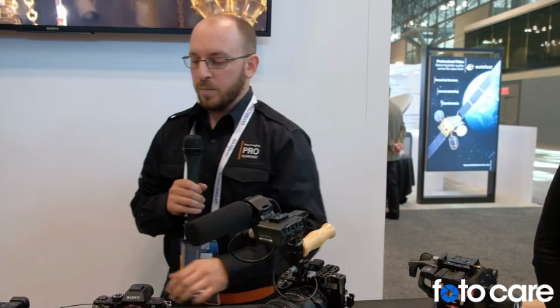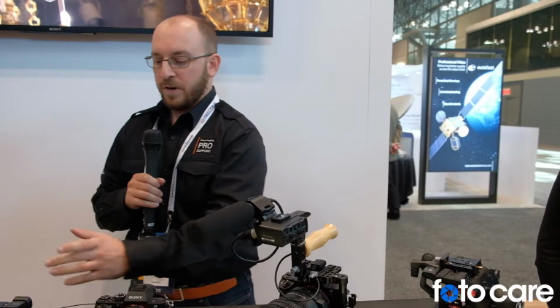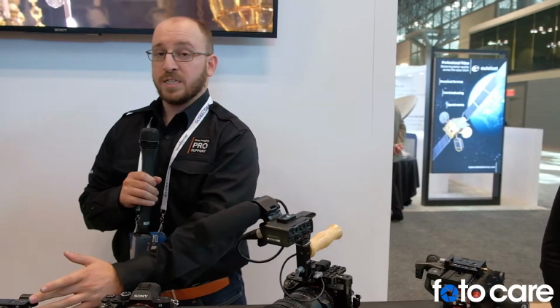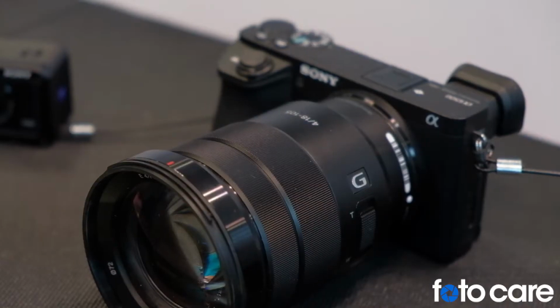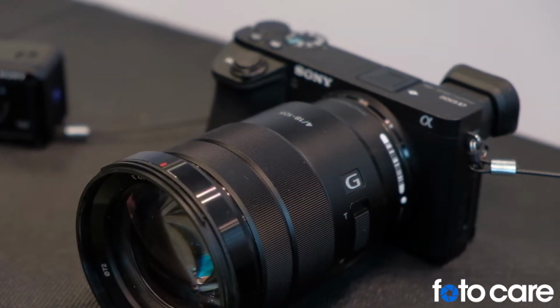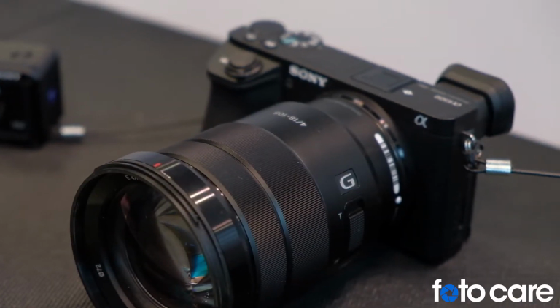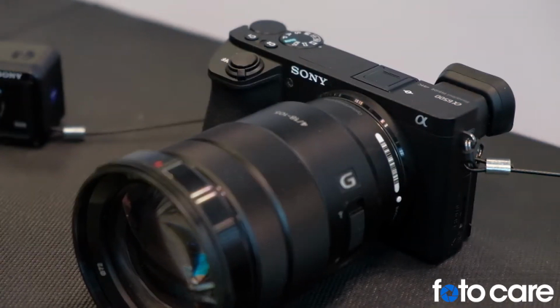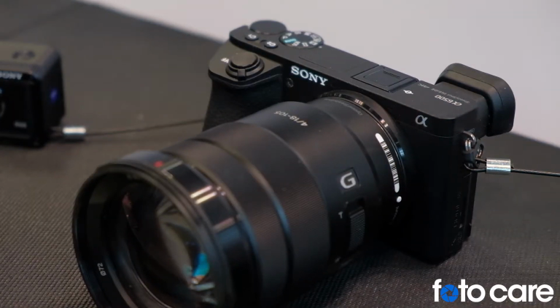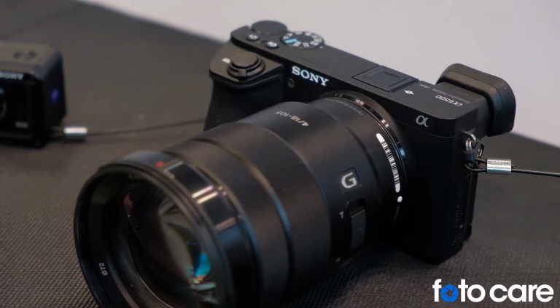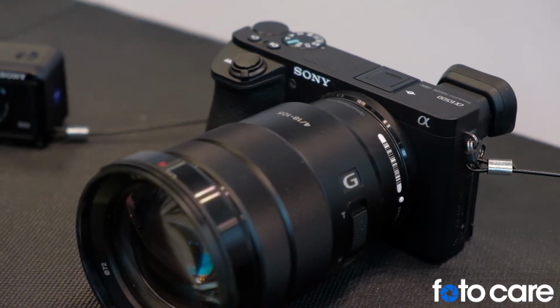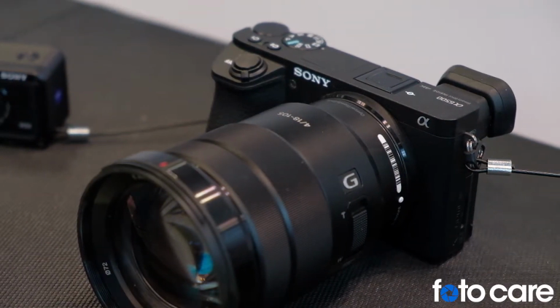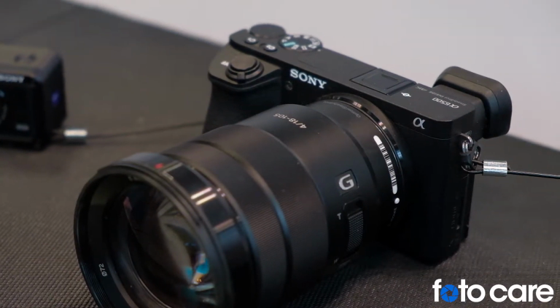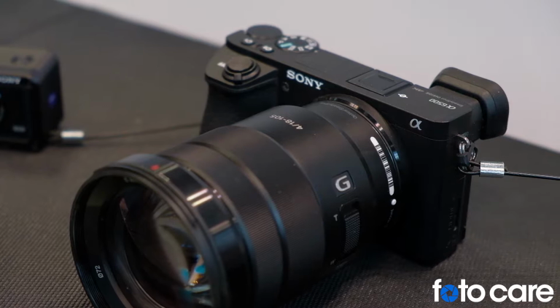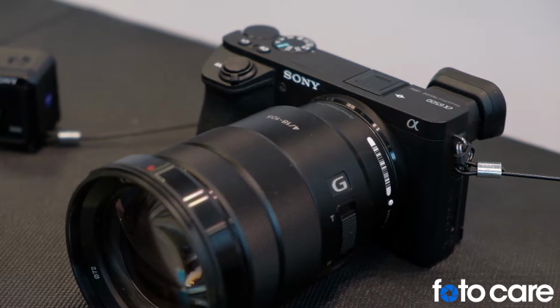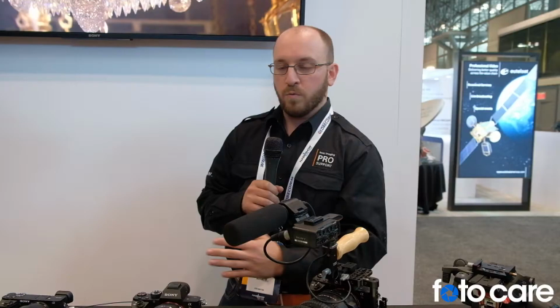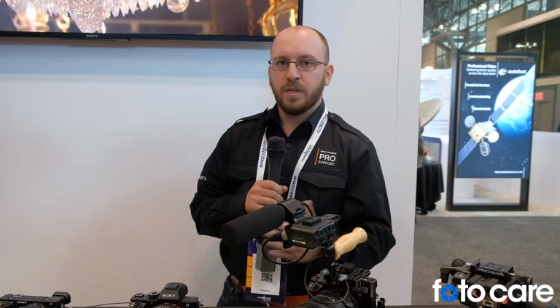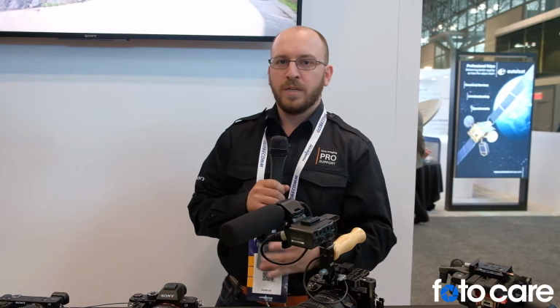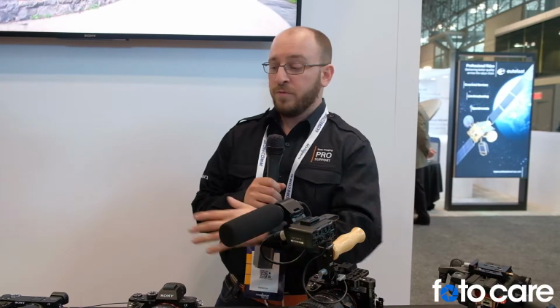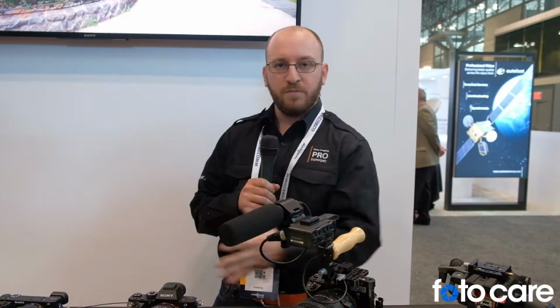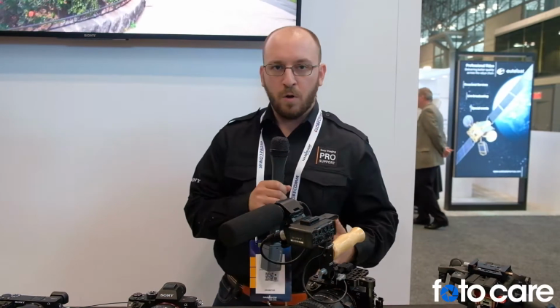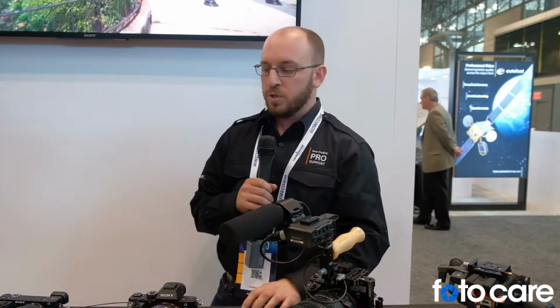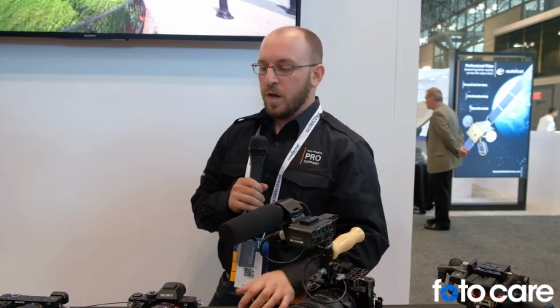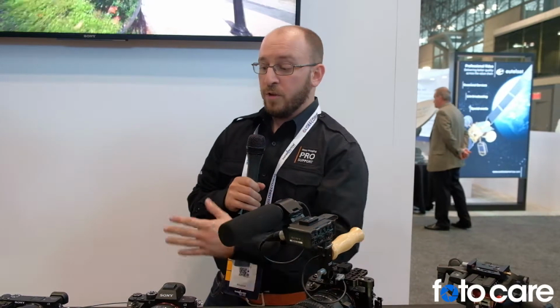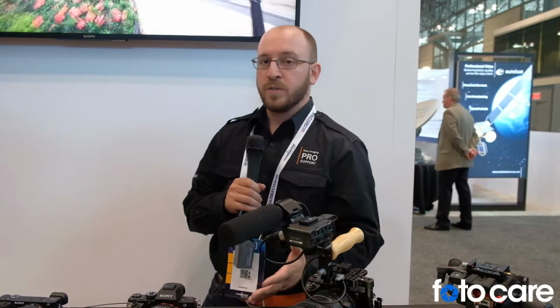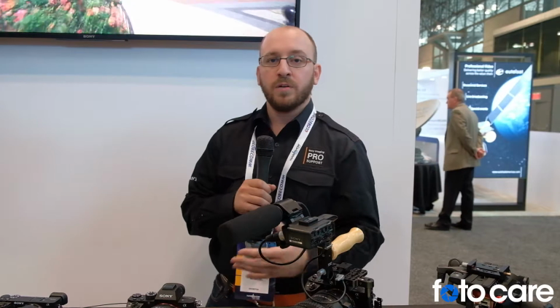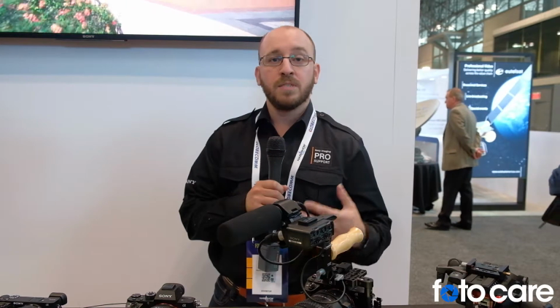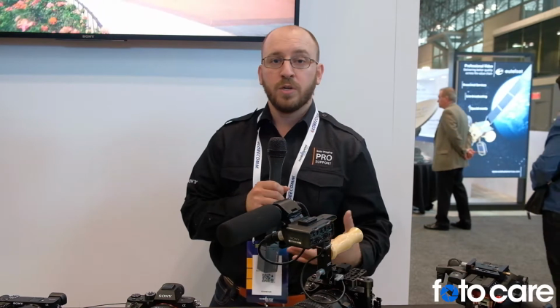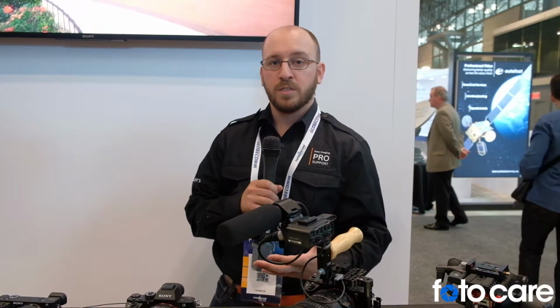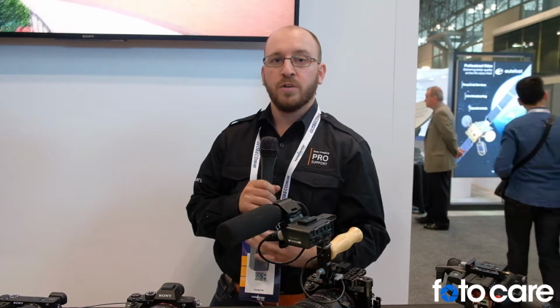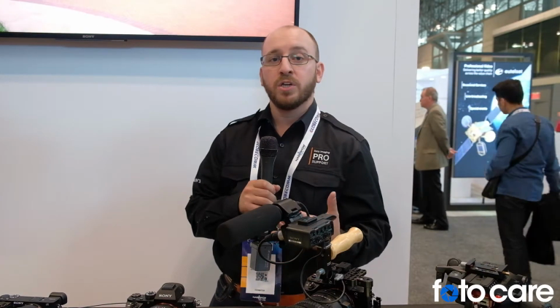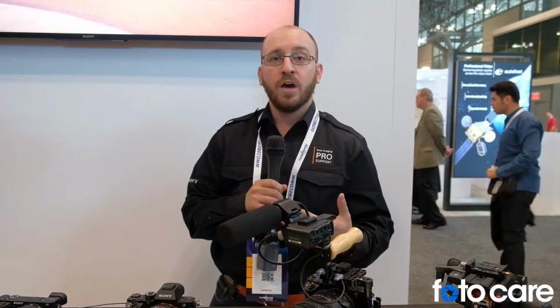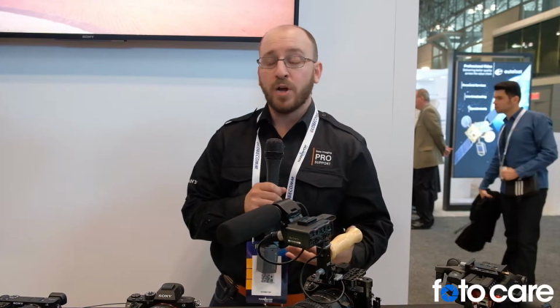We also have our A6500, which is our flagship APS-C sensor camera. Really good intermediate camera — shoots full 4K video, as all of them do. Full autofocus during still shooting with high resolution and really good focus tracking.